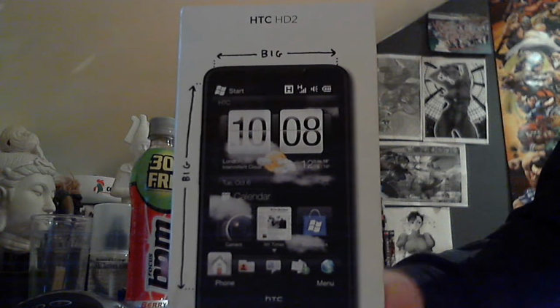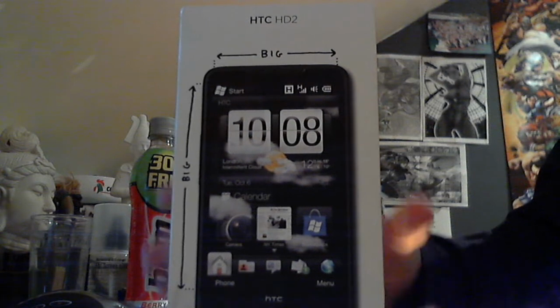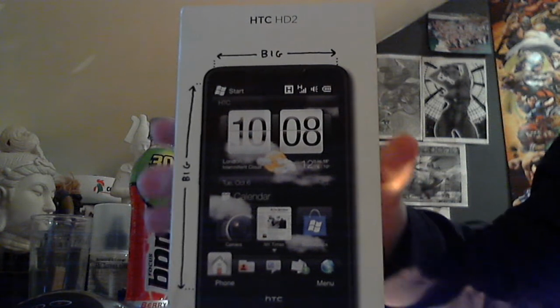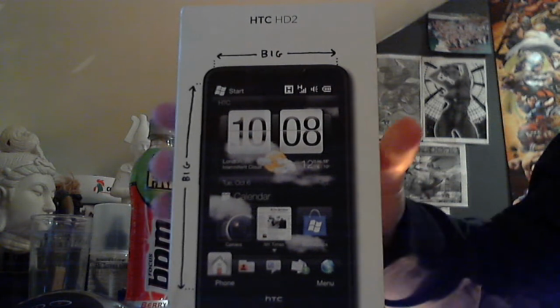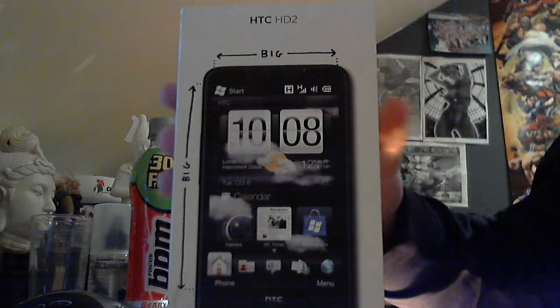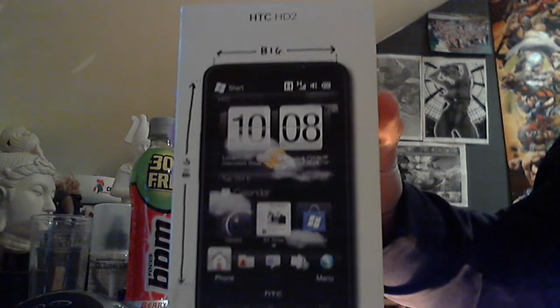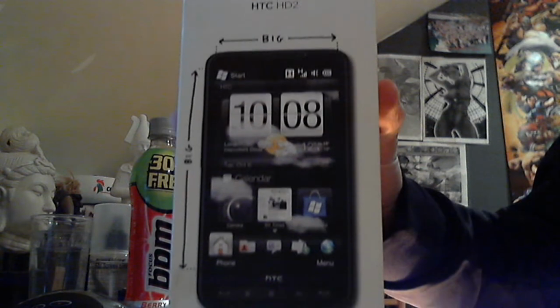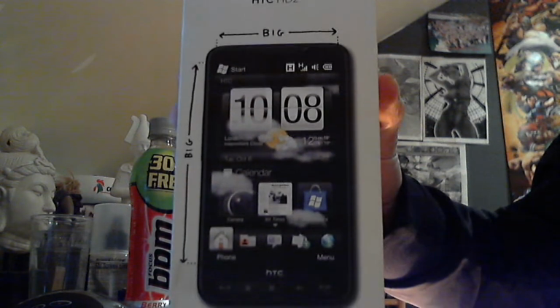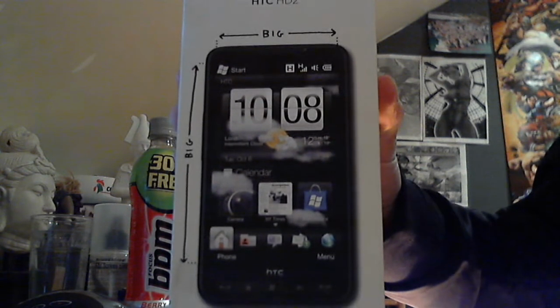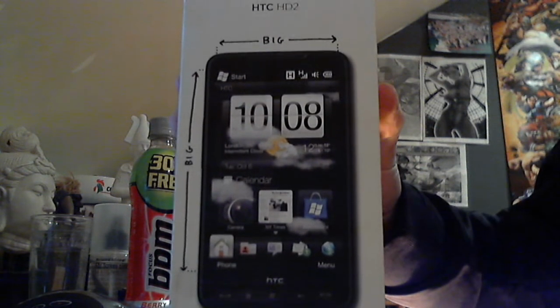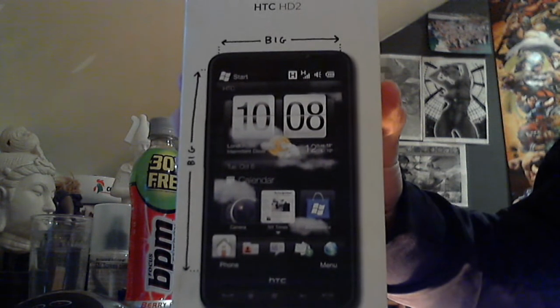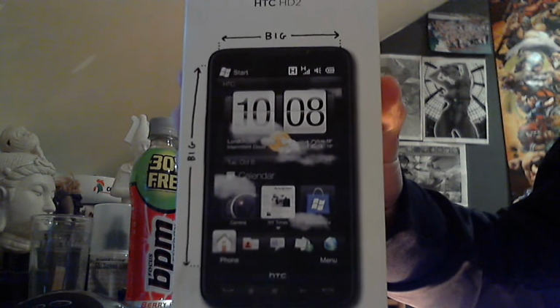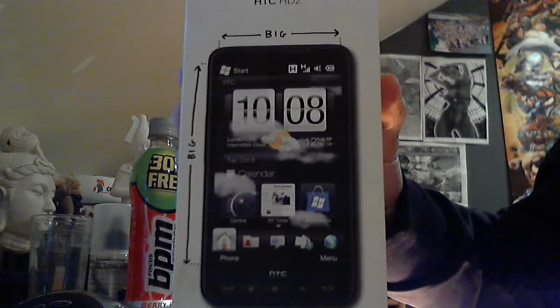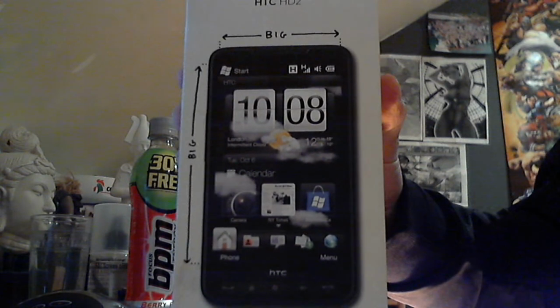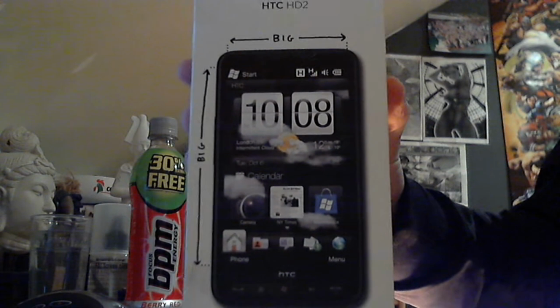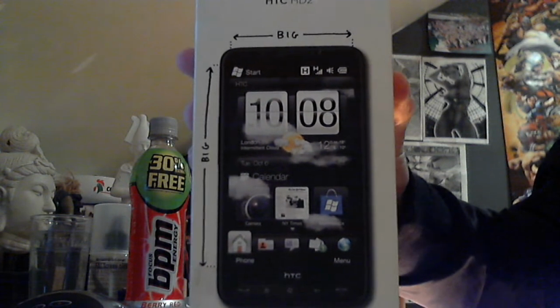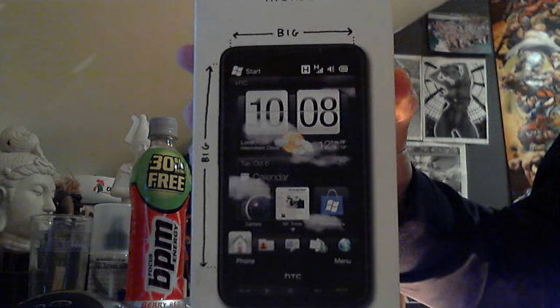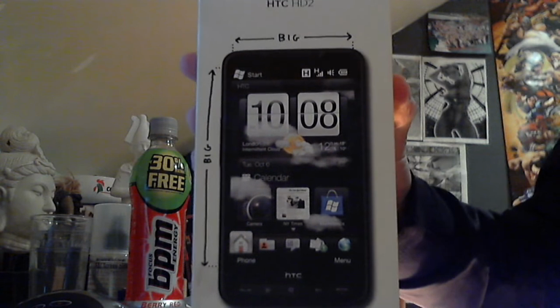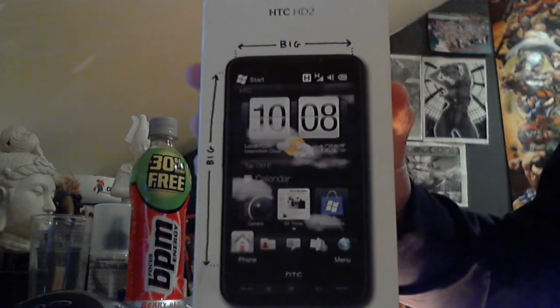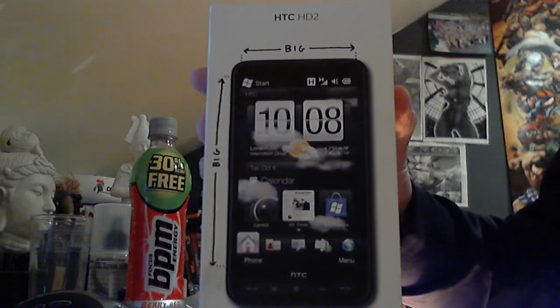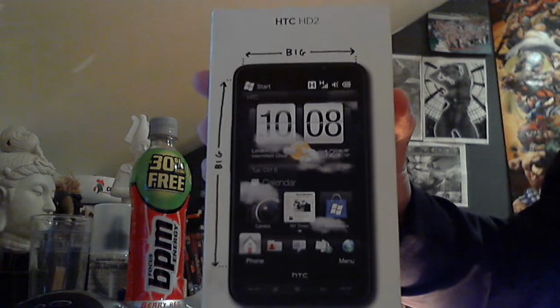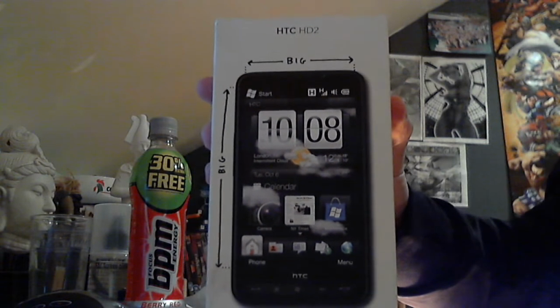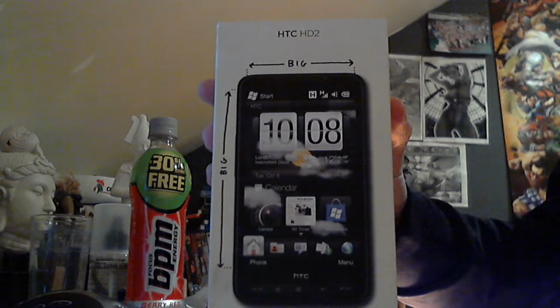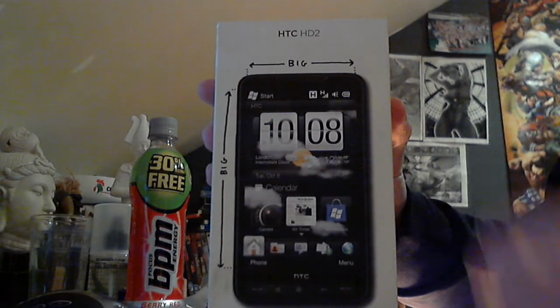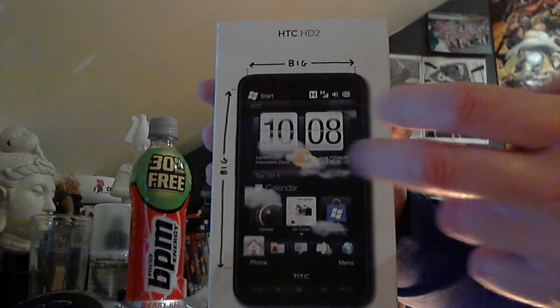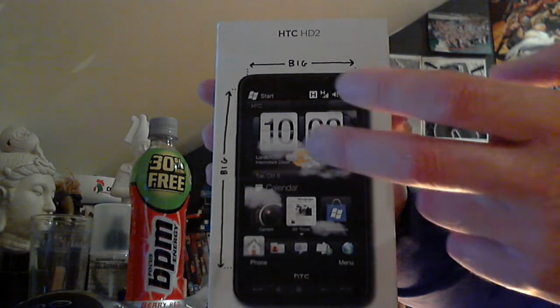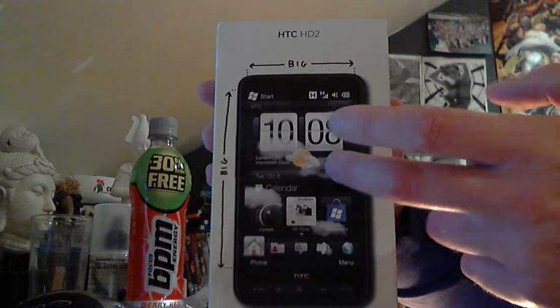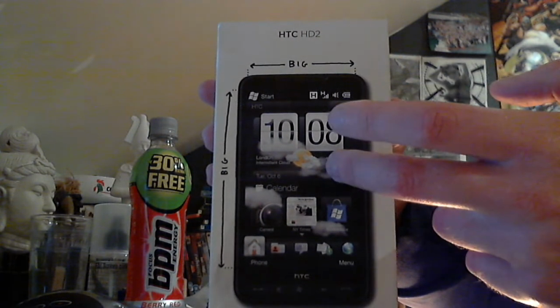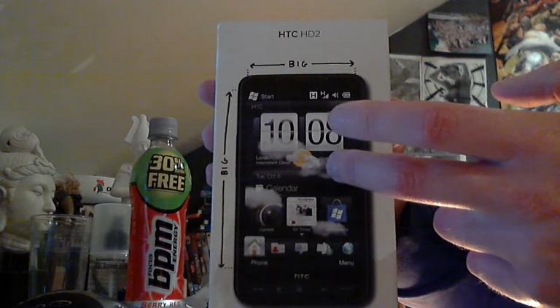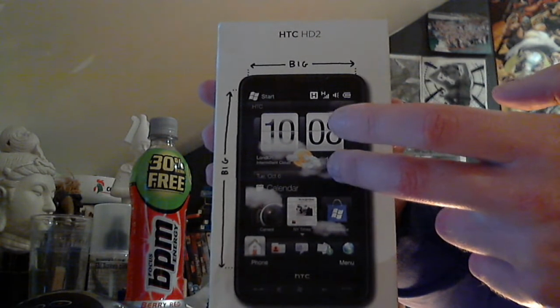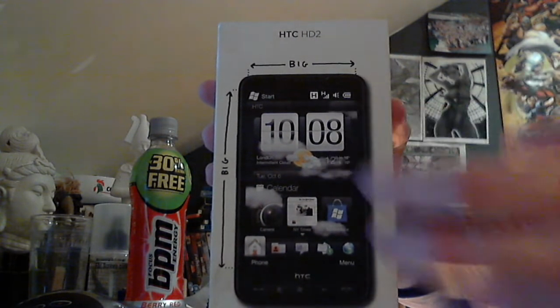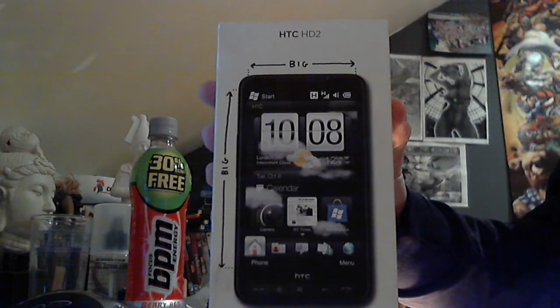Hi, Steve Dazna here and today is just going to be a sort of pre-unboxing video again of the HTC HD2.